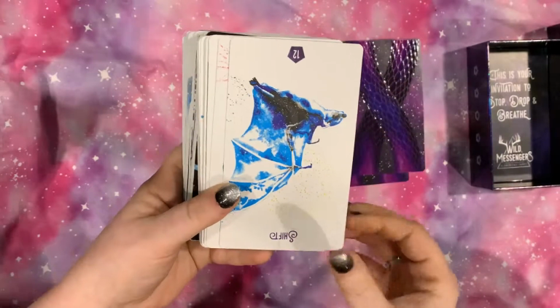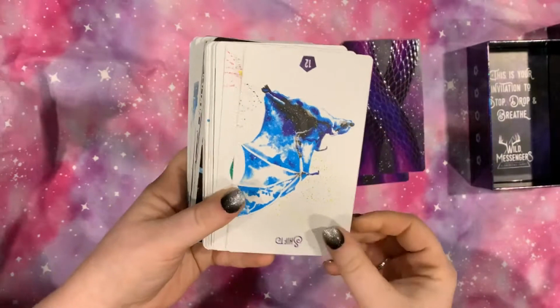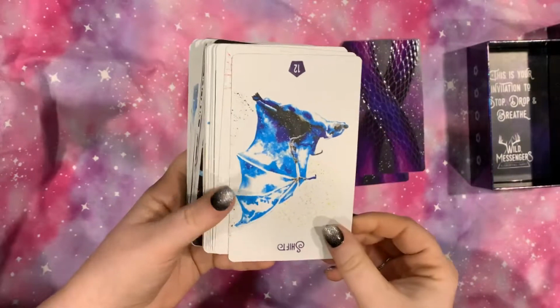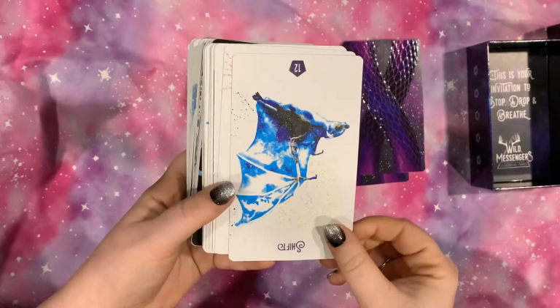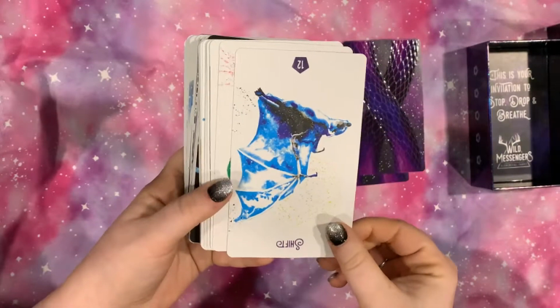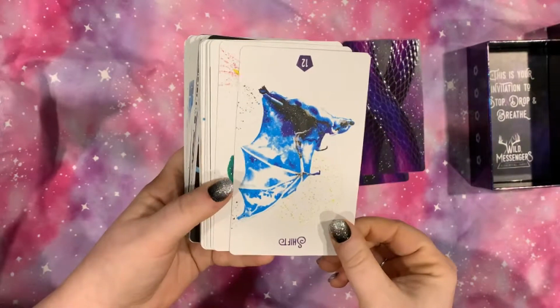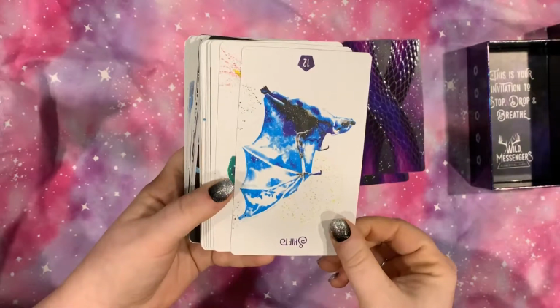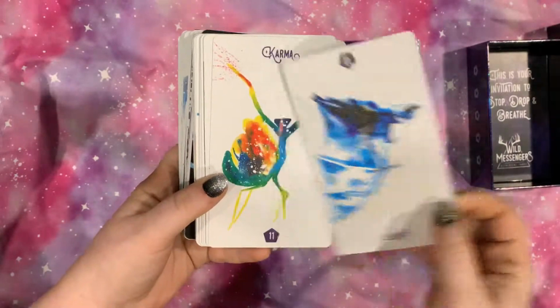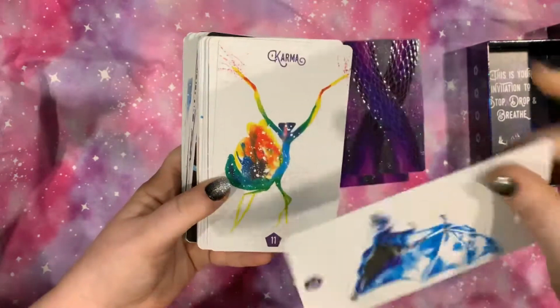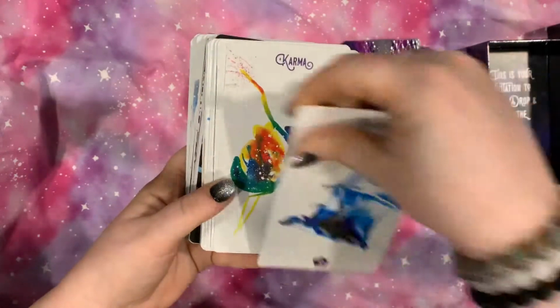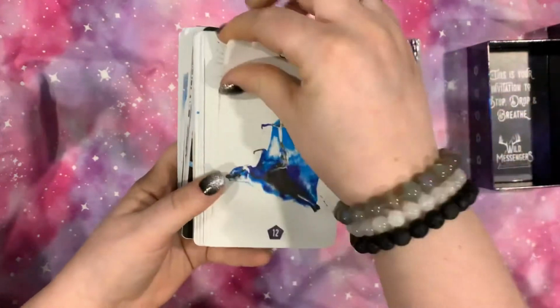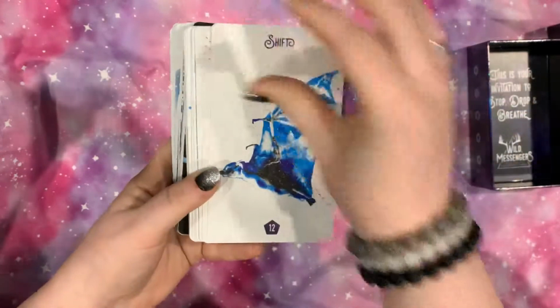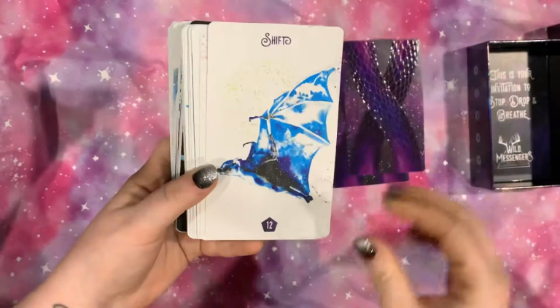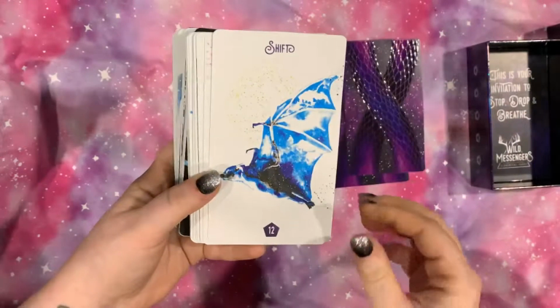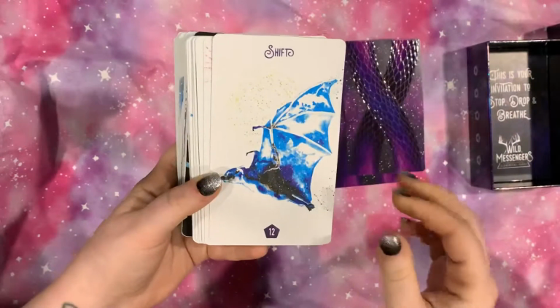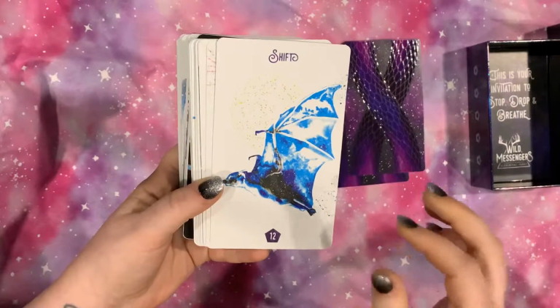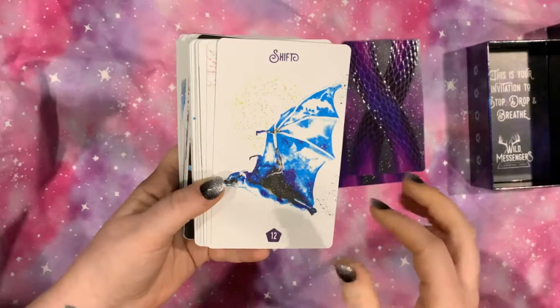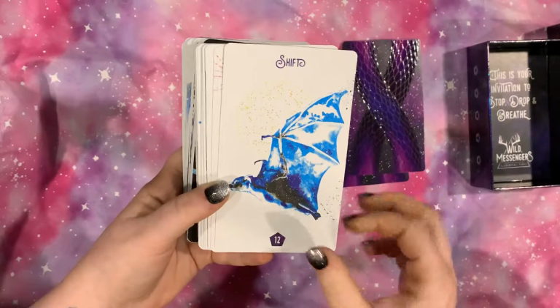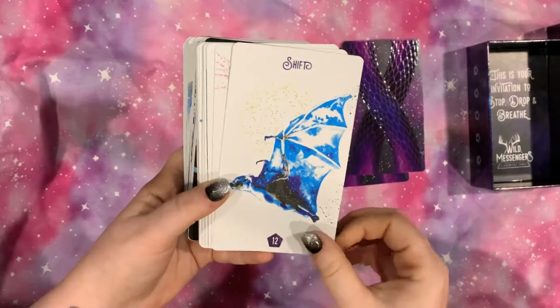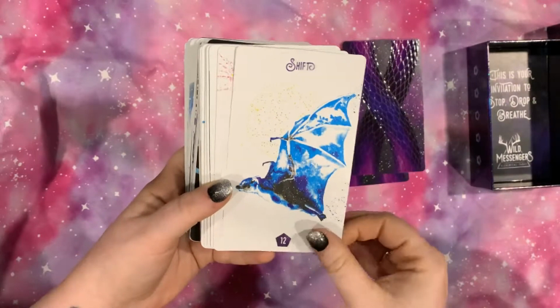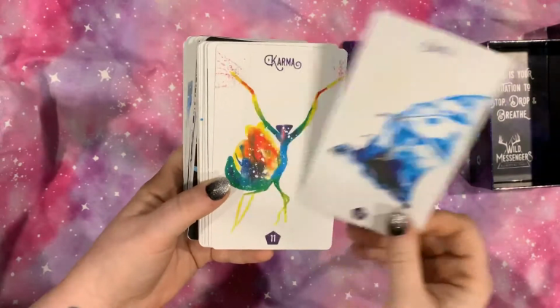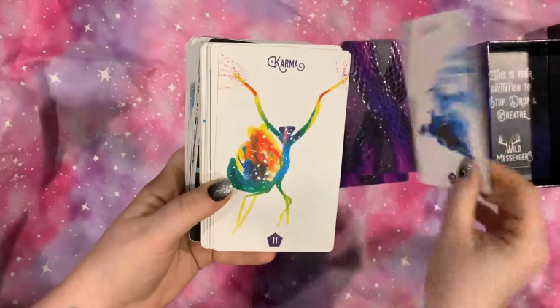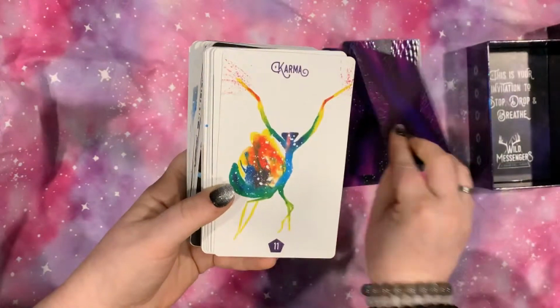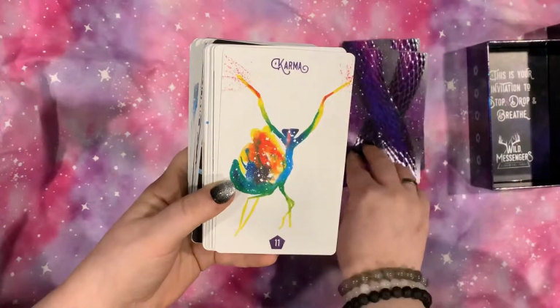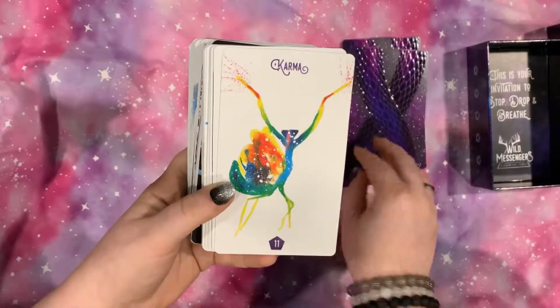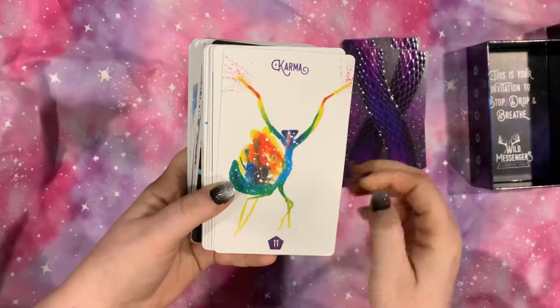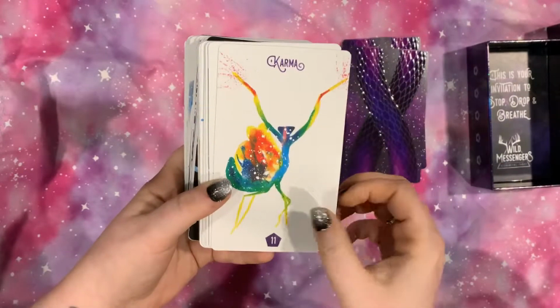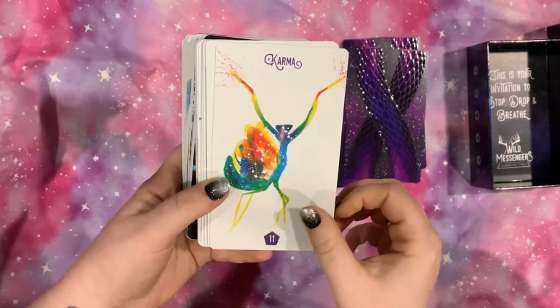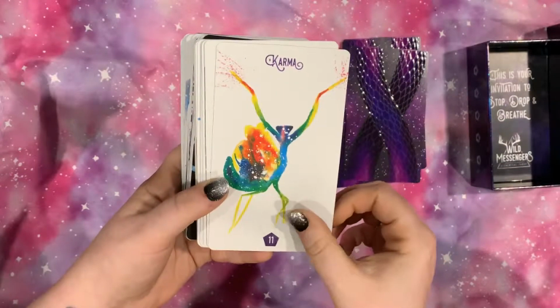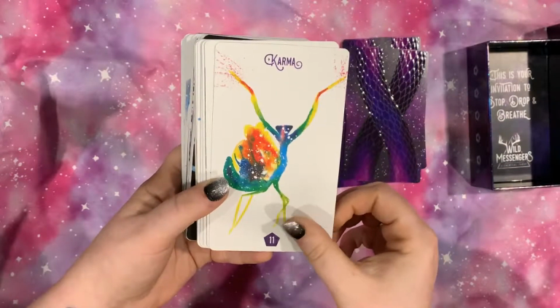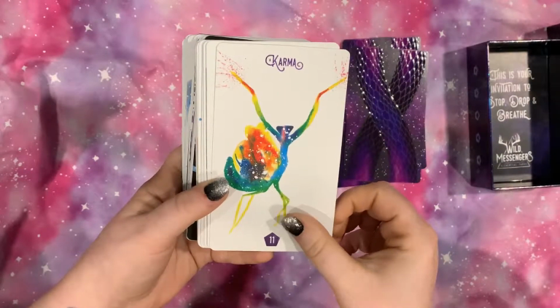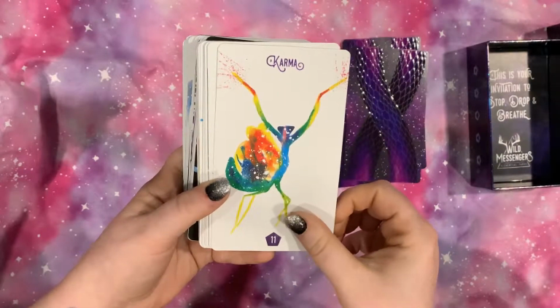It is a very, very cosmic, watercolor art.